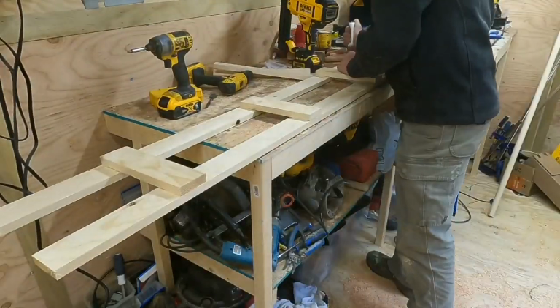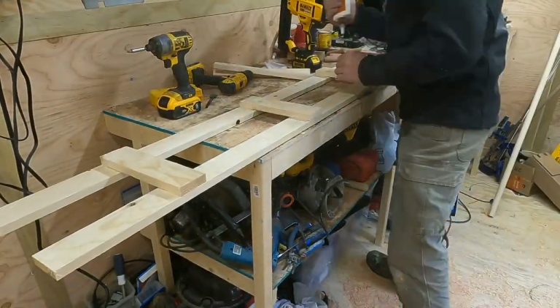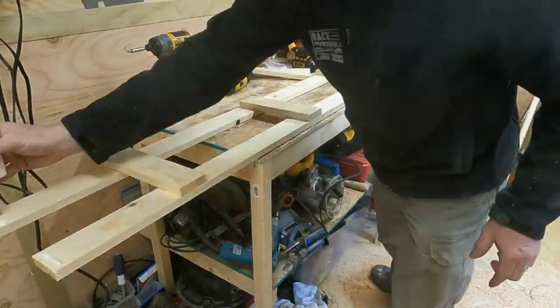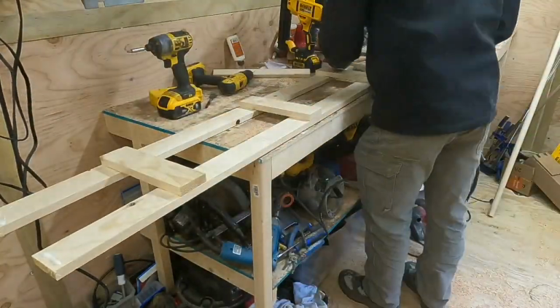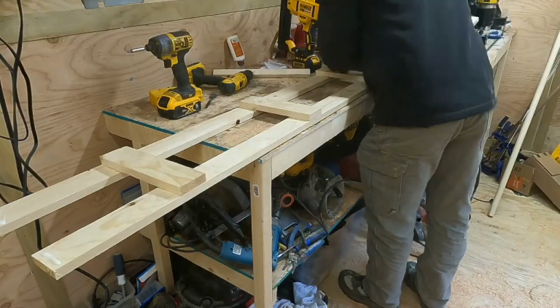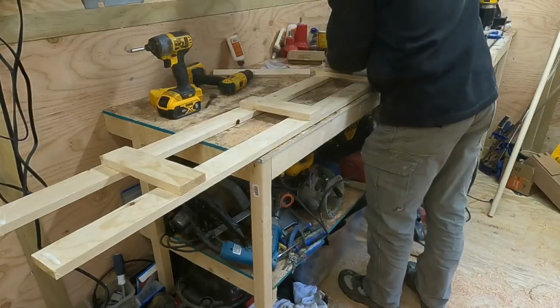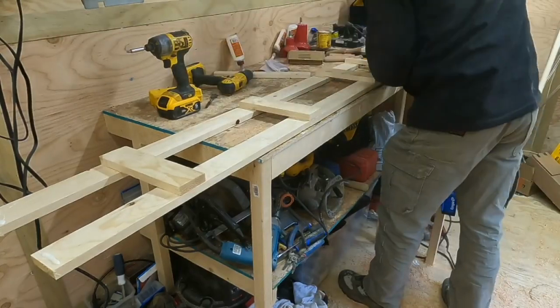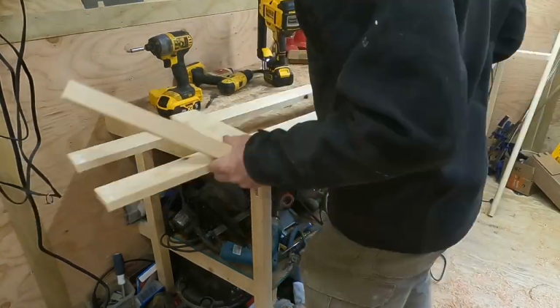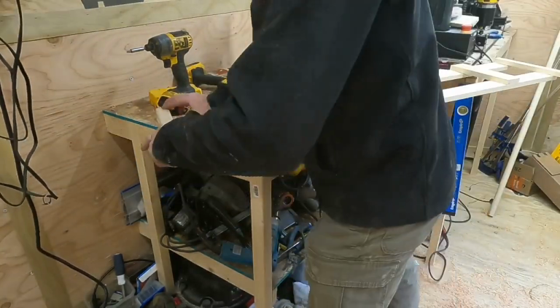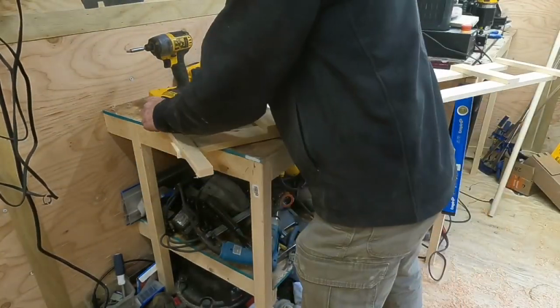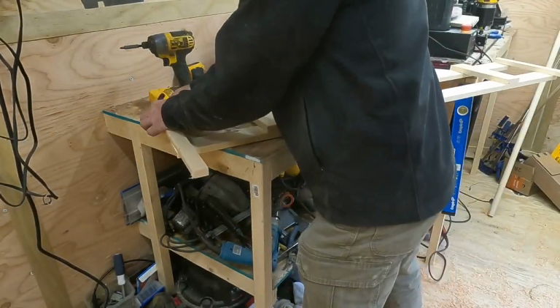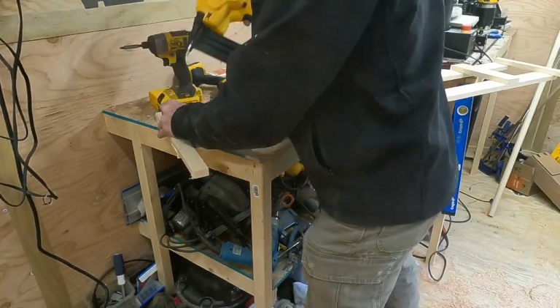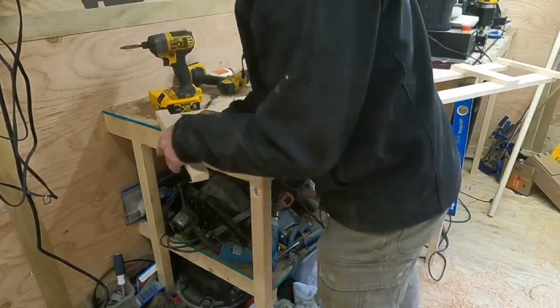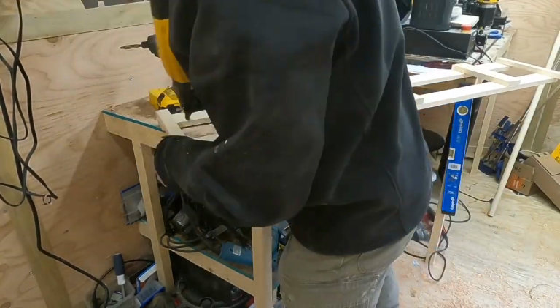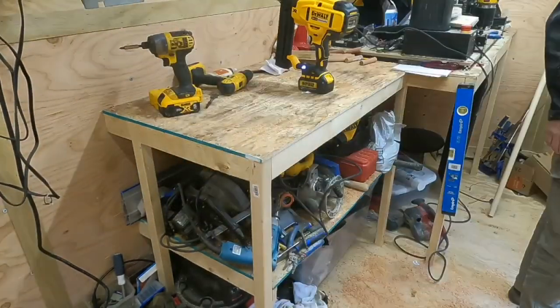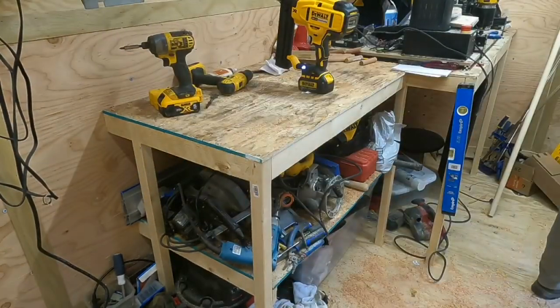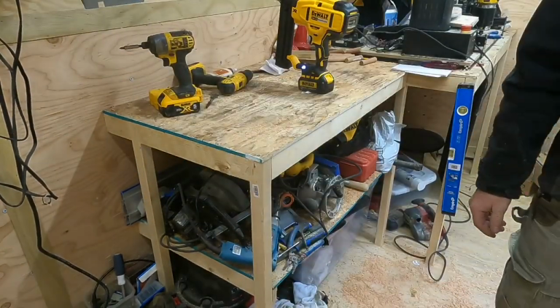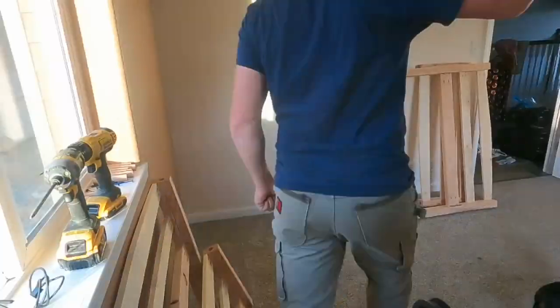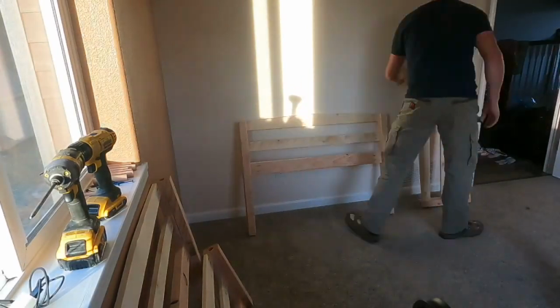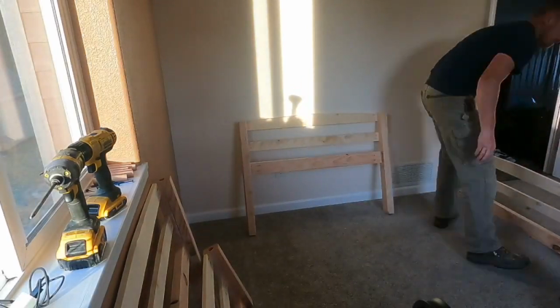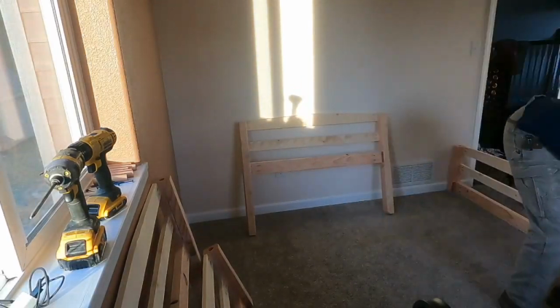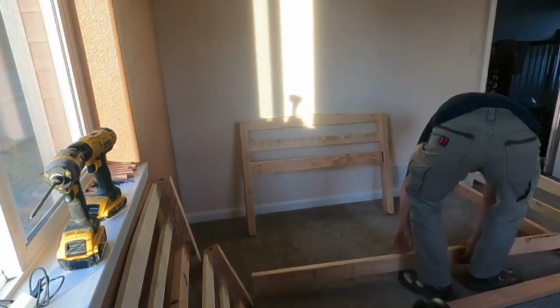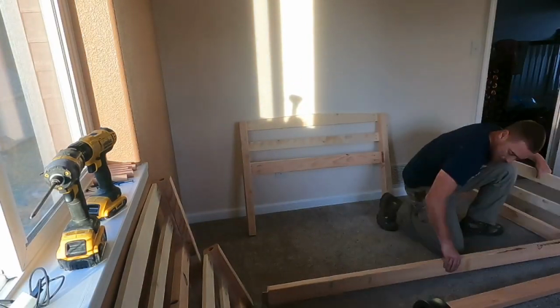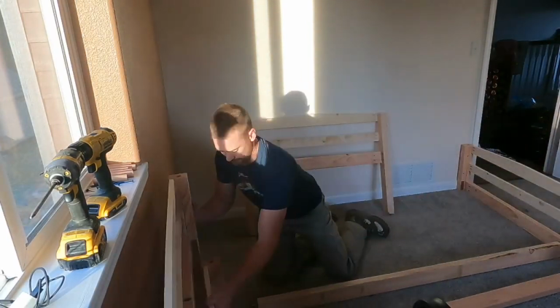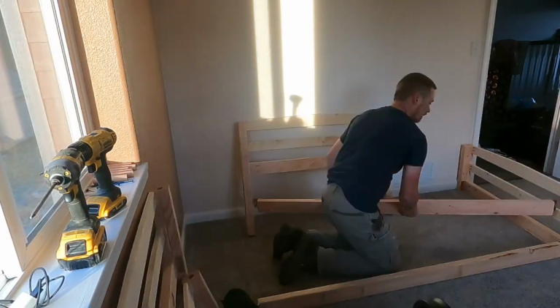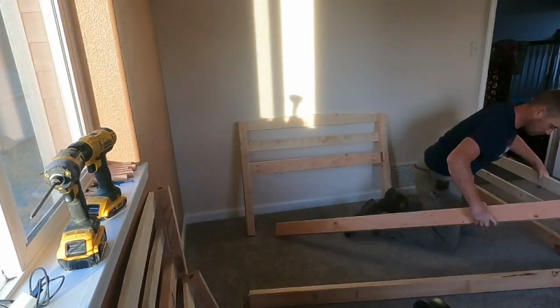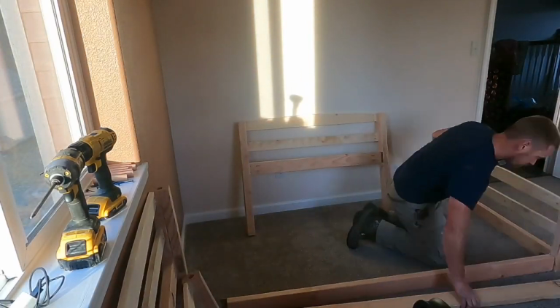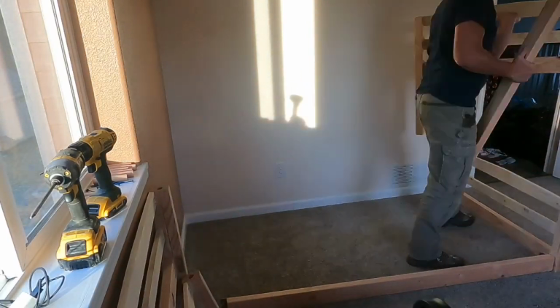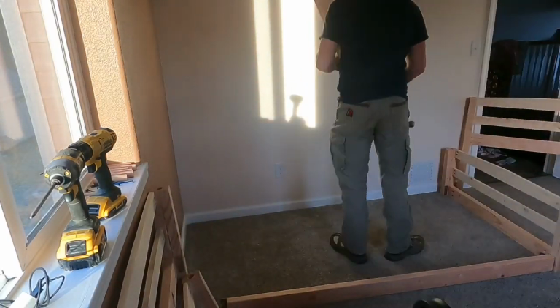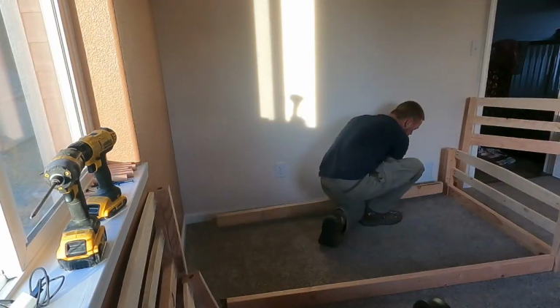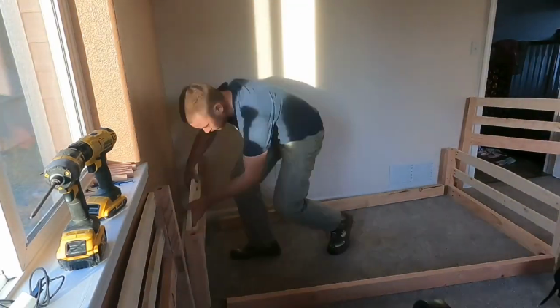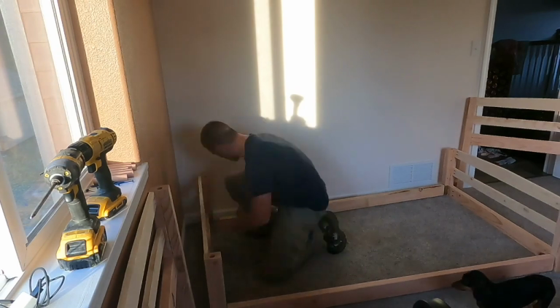Now that this is ready to be finished up, I grabbed a 1x3 and ripped it right down the middle at 14 inches long — this will be the end piece. Now comes the fun part: assembling it all together.